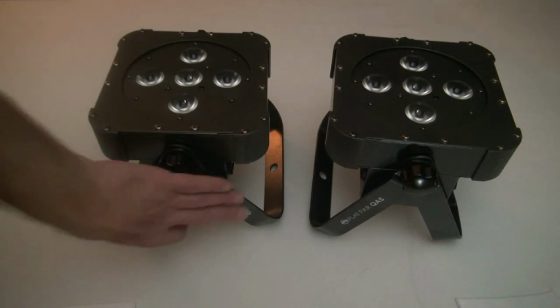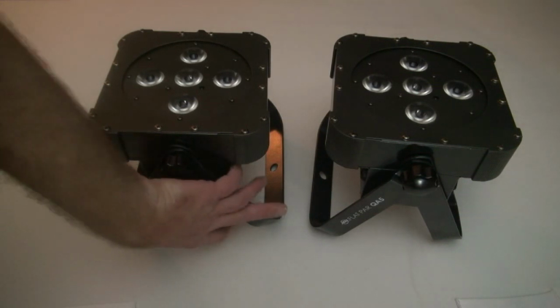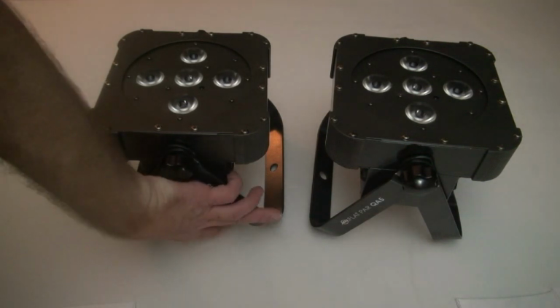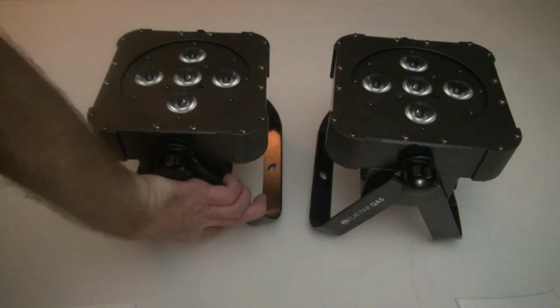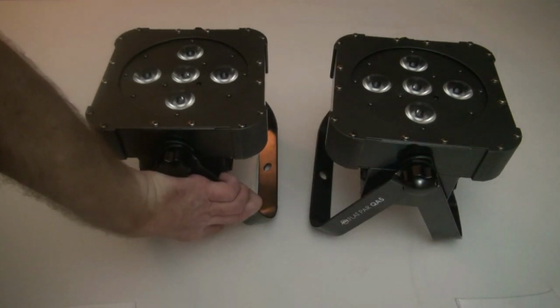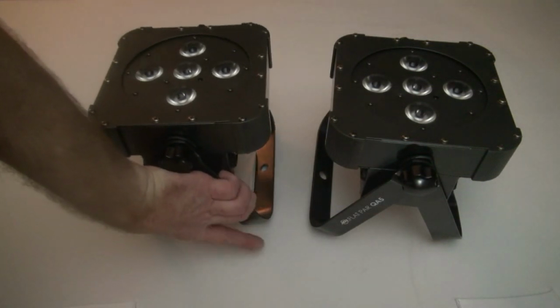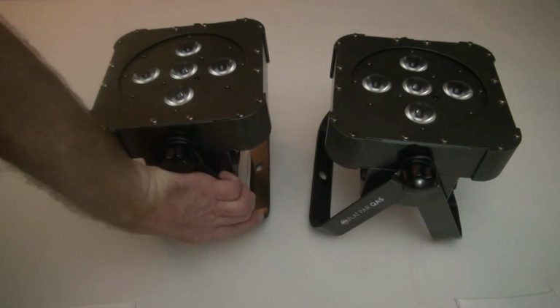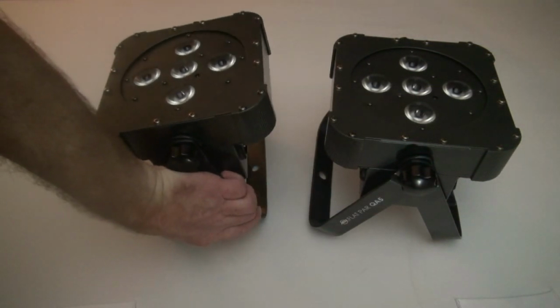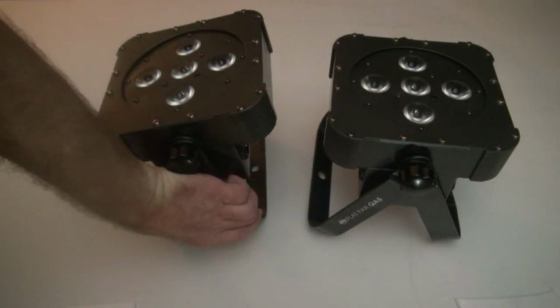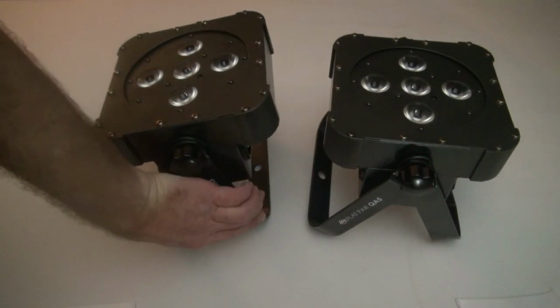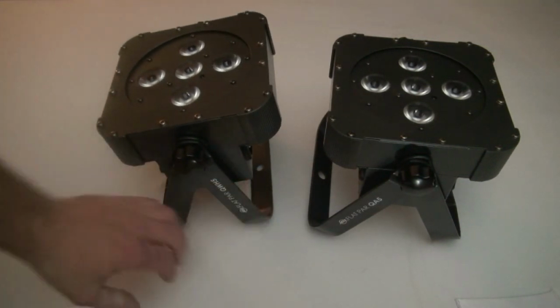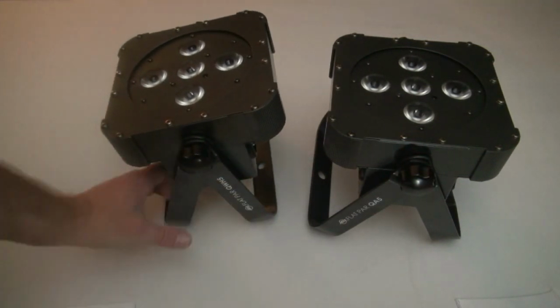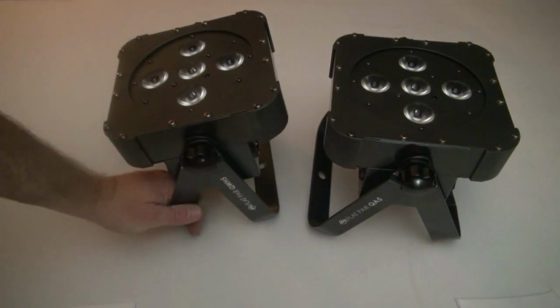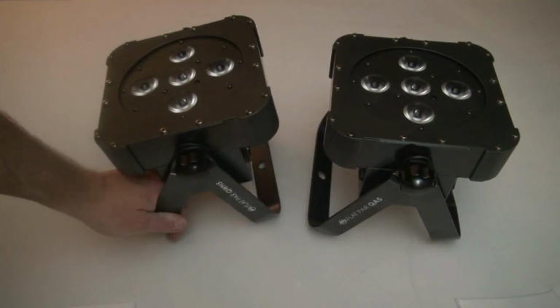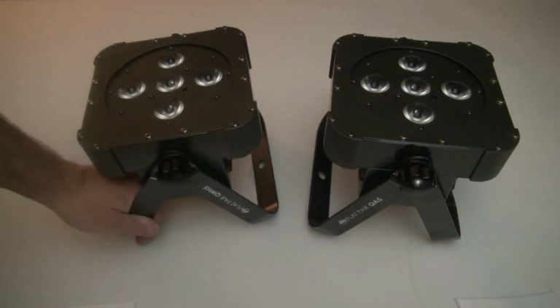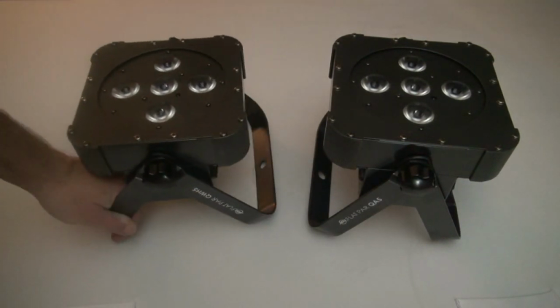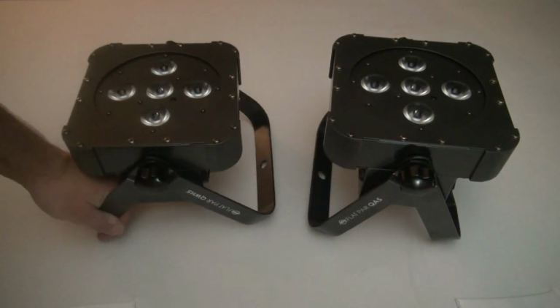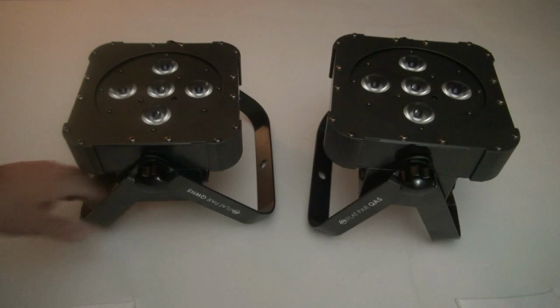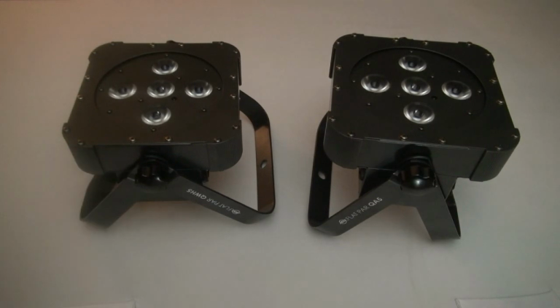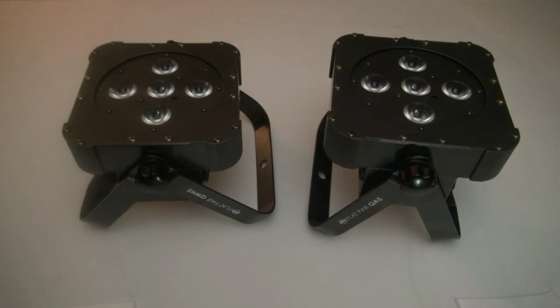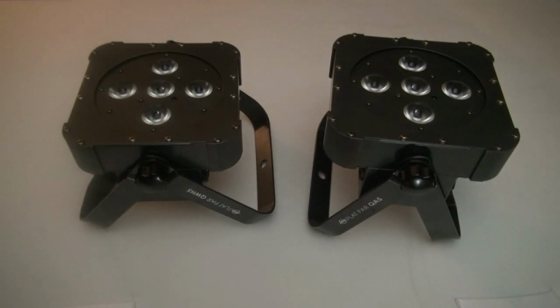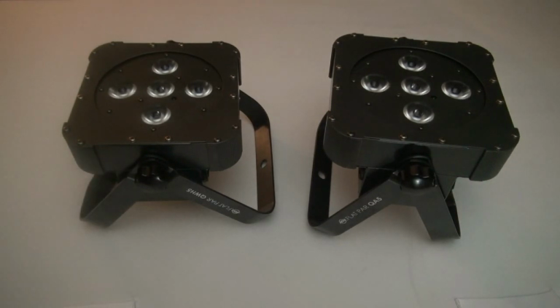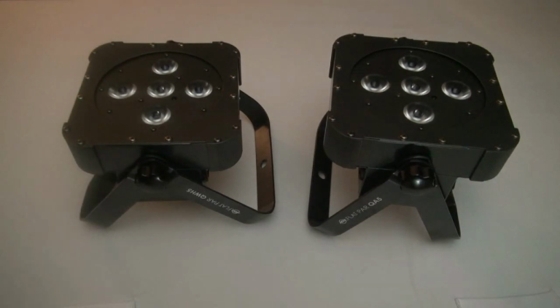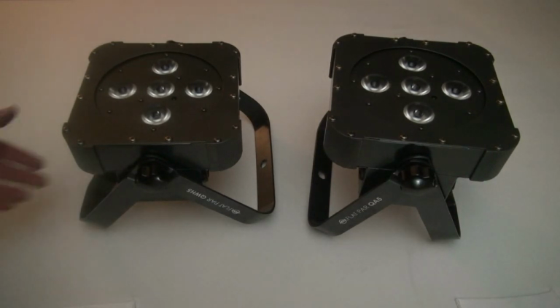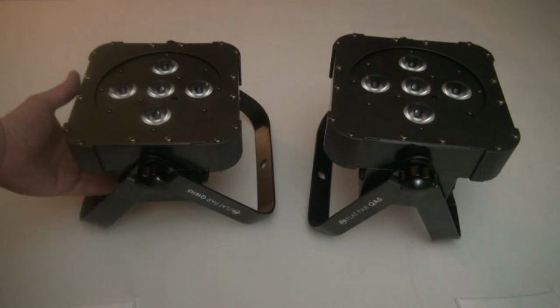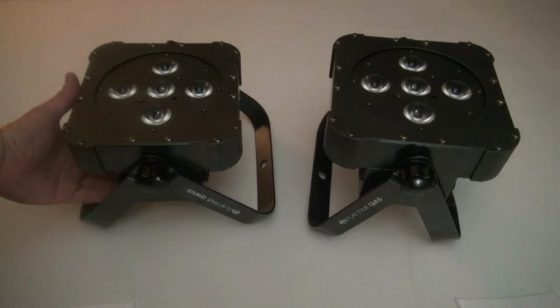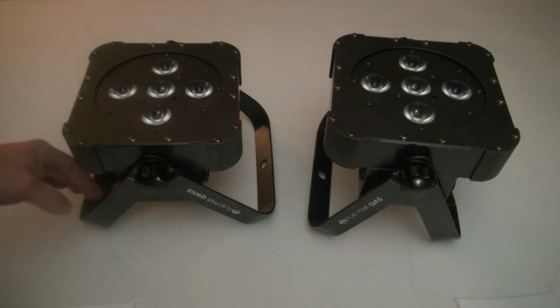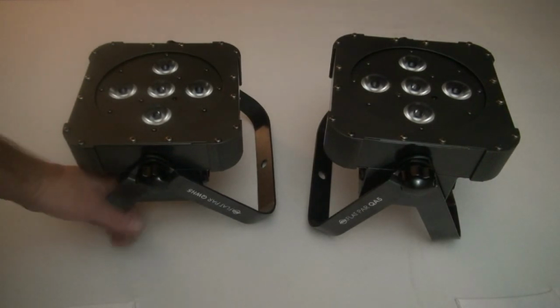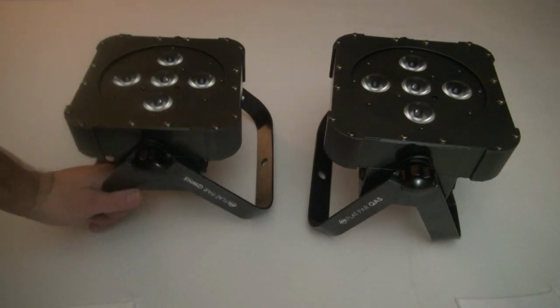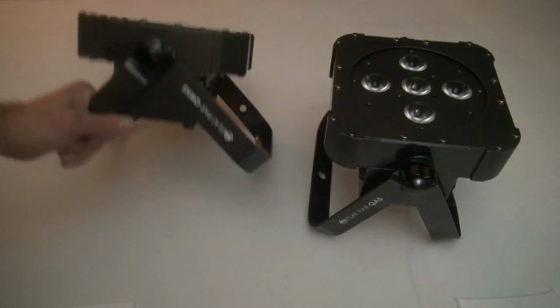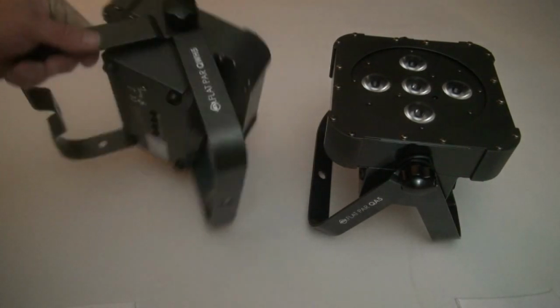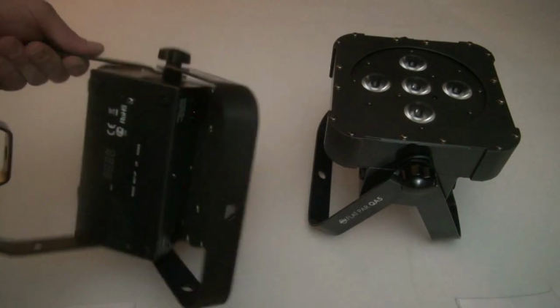You have an adjustable yoke on here. You can make it tall or short, and you can completely remove the yoke or swing it out of the way.